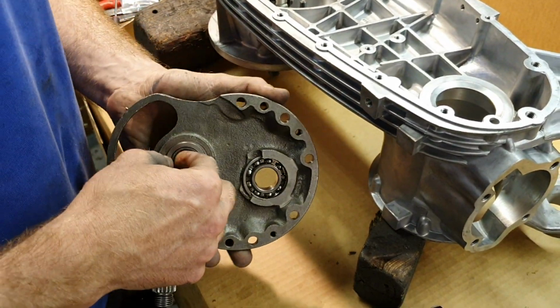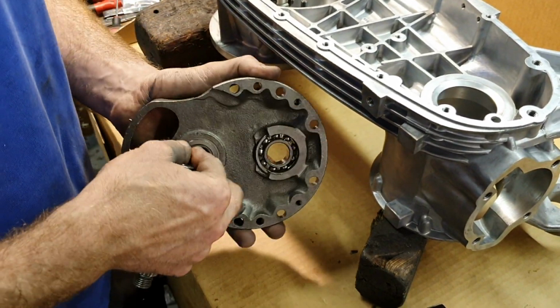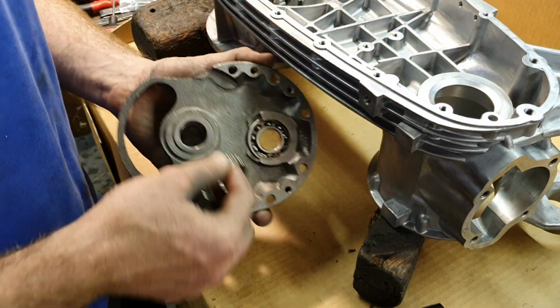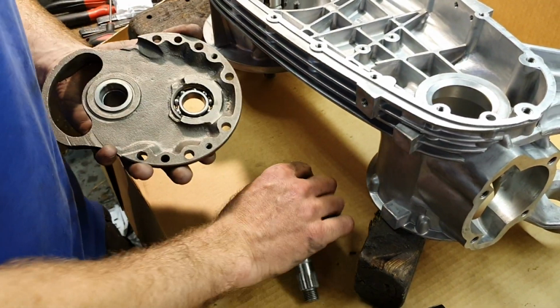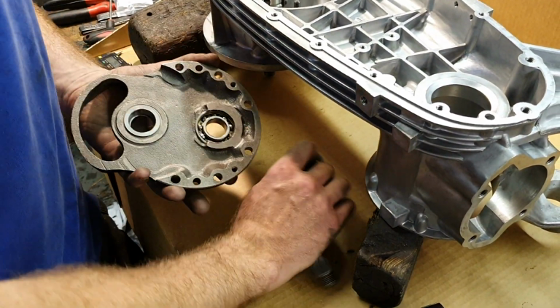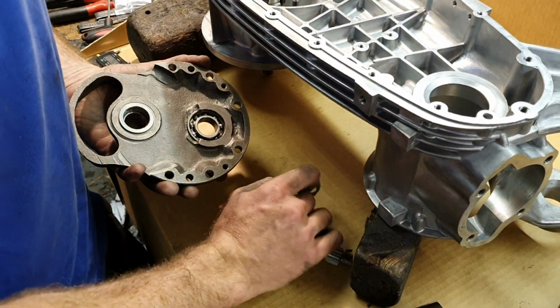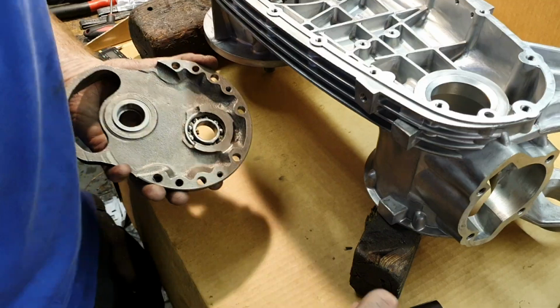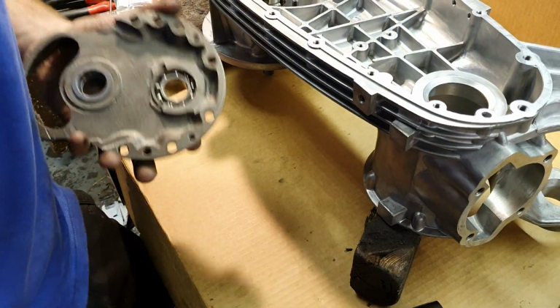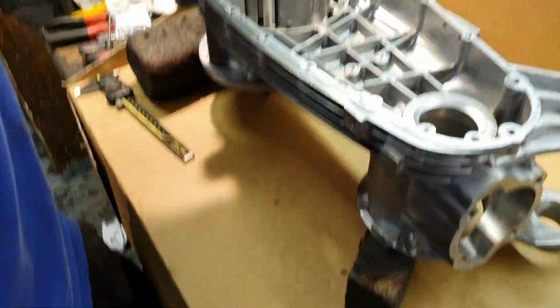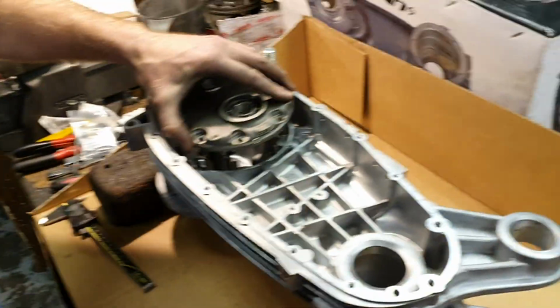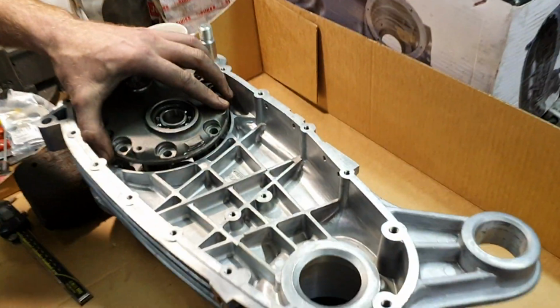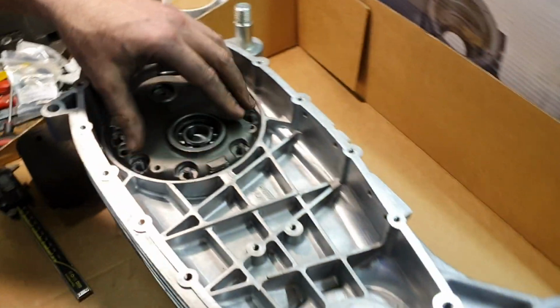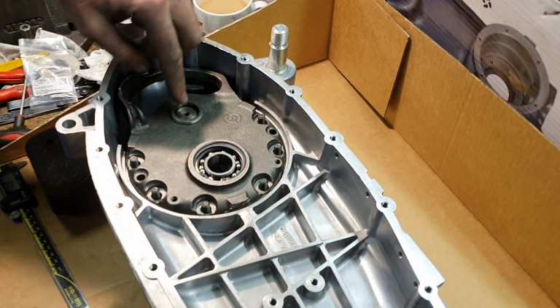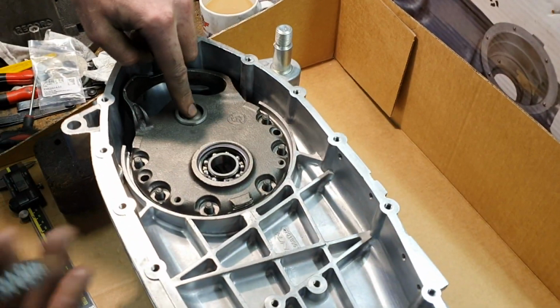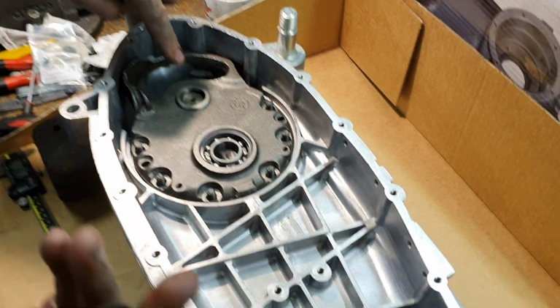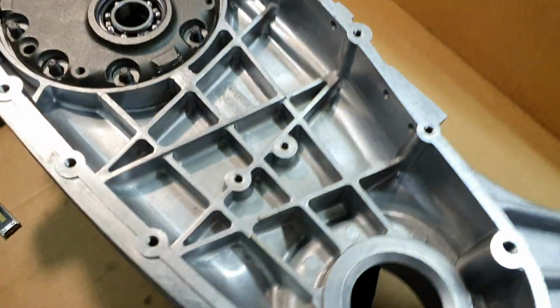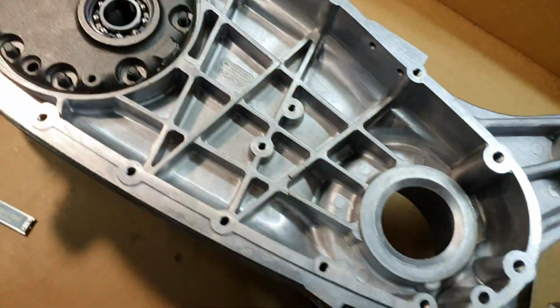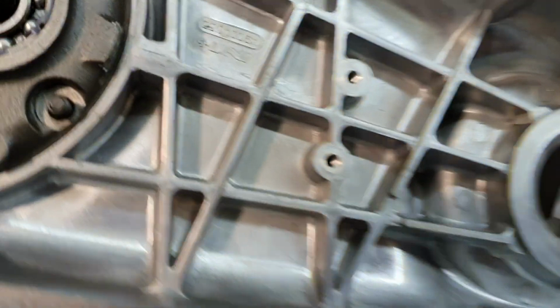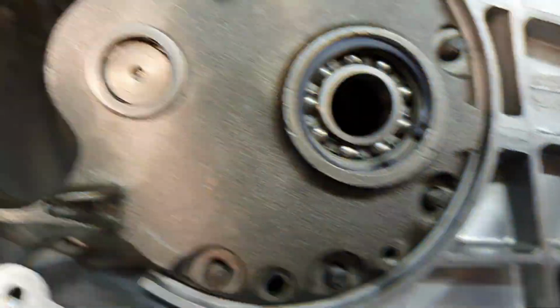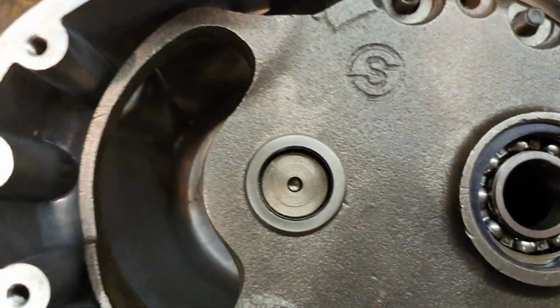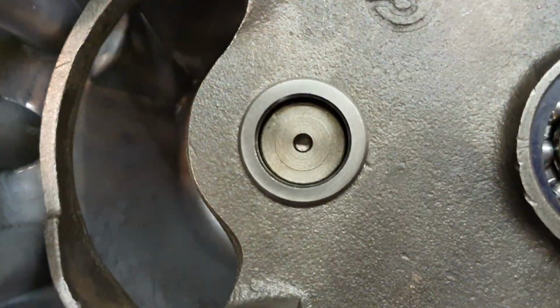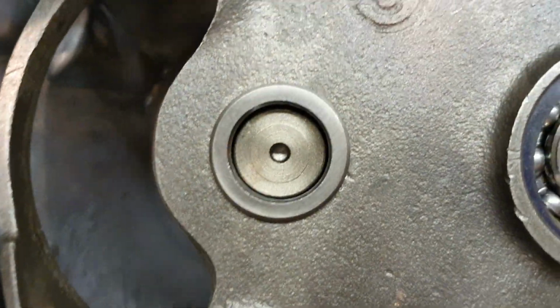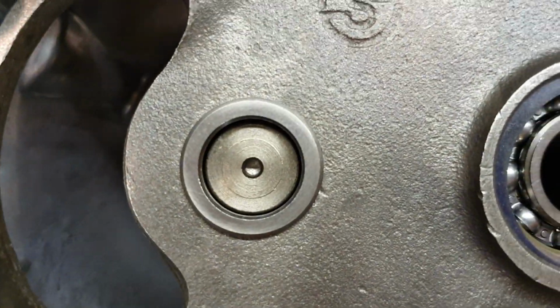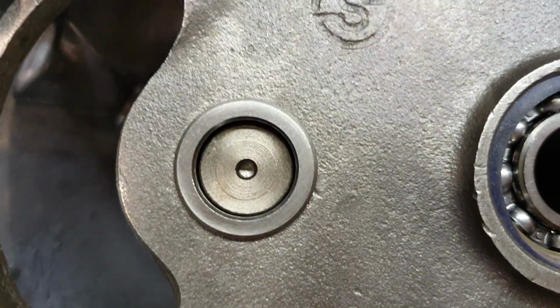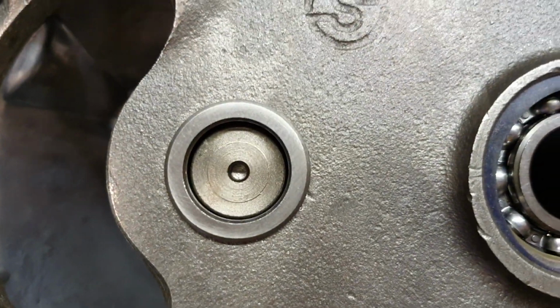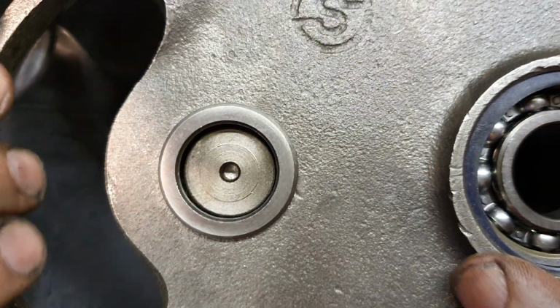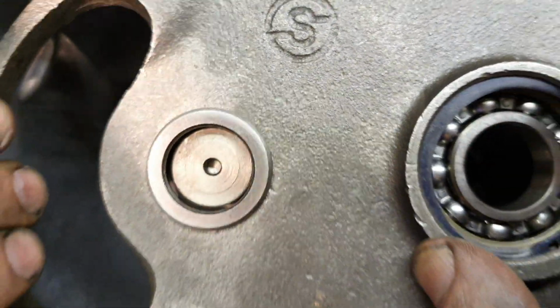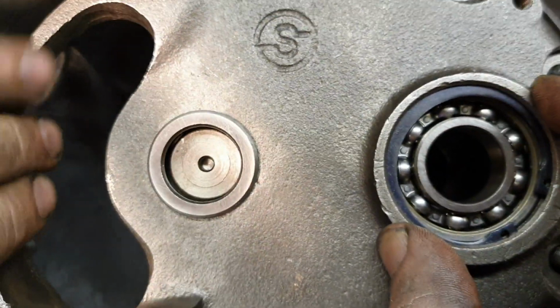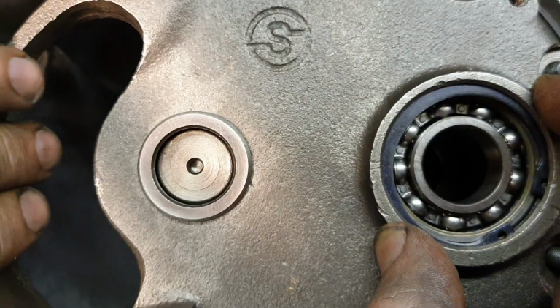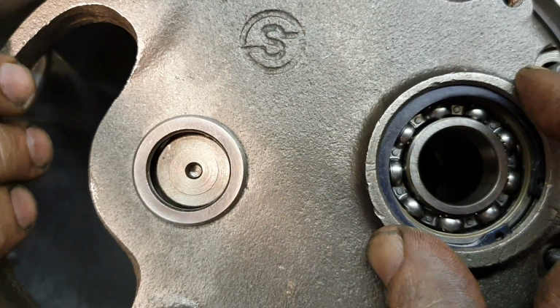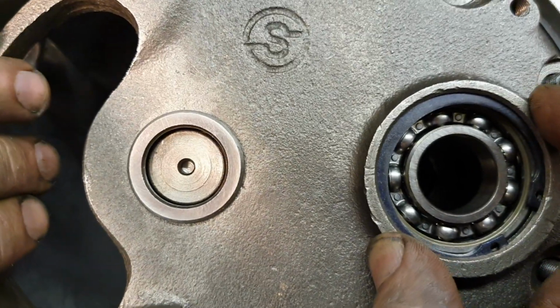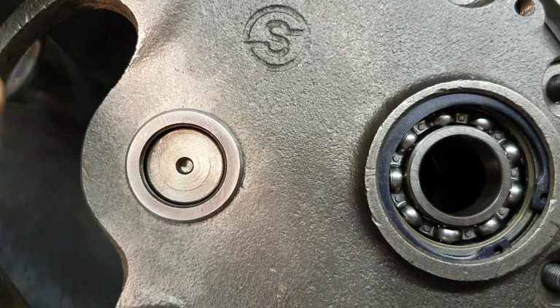Once you've done that, you're very likely to find that if you then drop the end plate into position it won't line up without the bearing on the layshaft — it won't line up perfectly with the layshaft. So what you'll end up doing is finding you've got some space there and things aren't sitting perfectly.